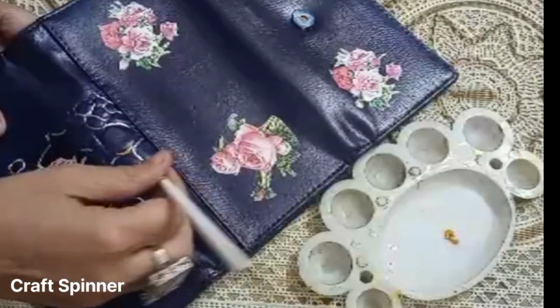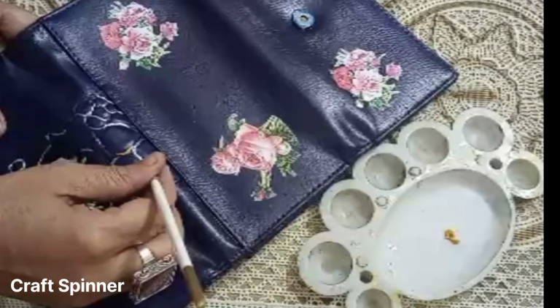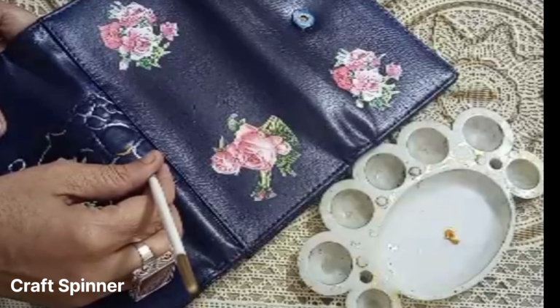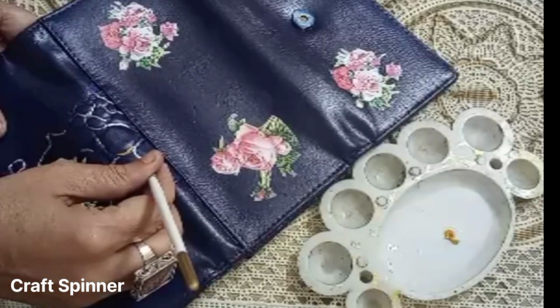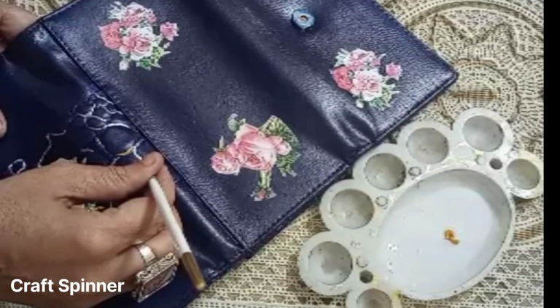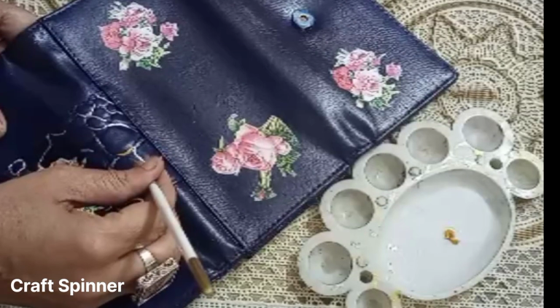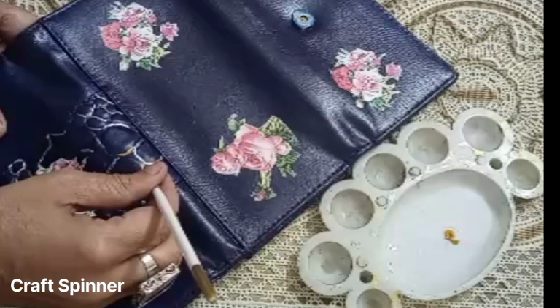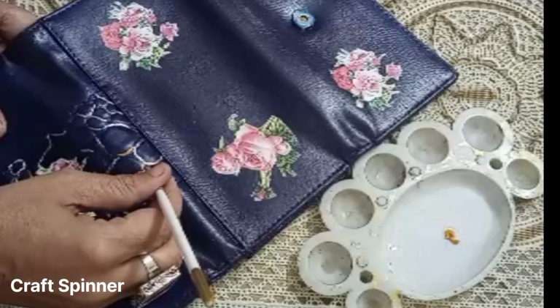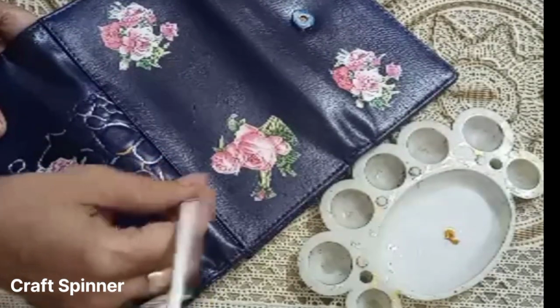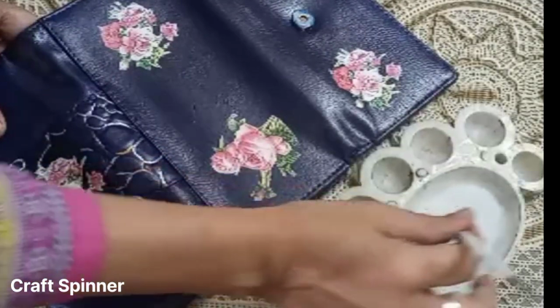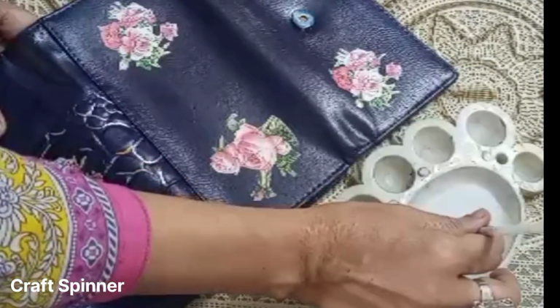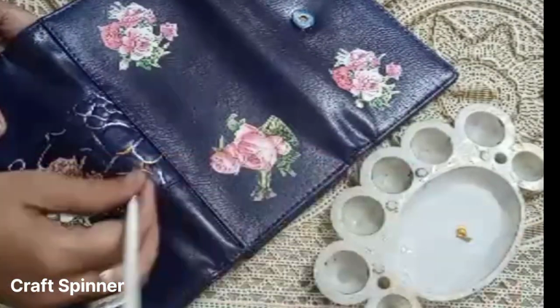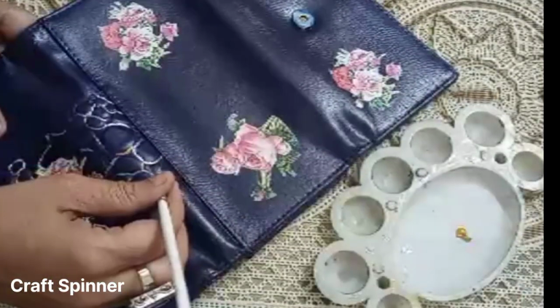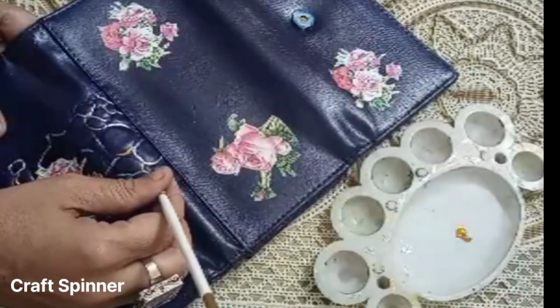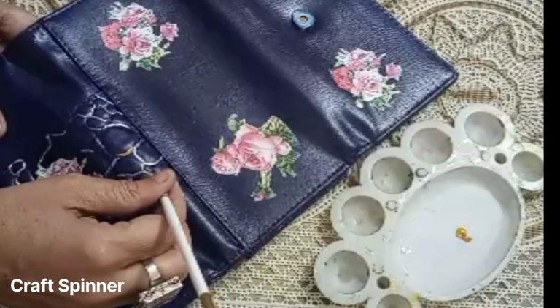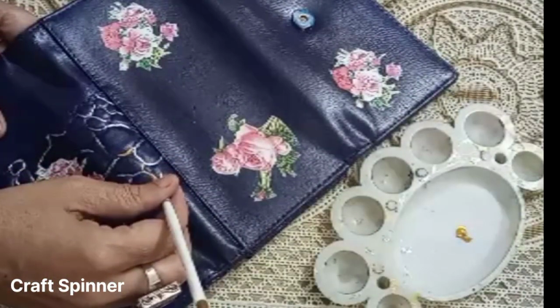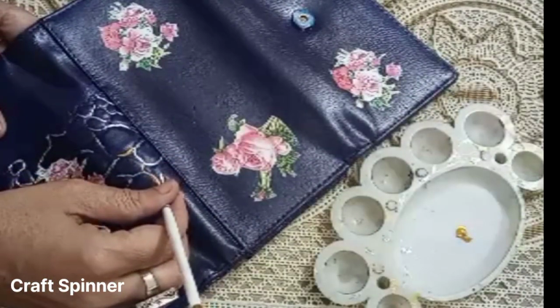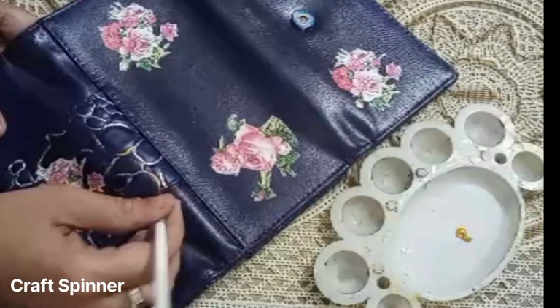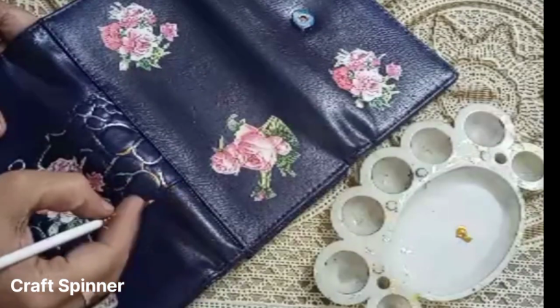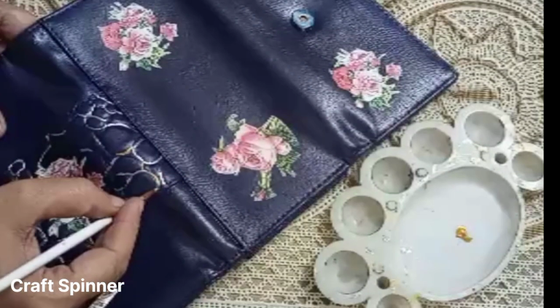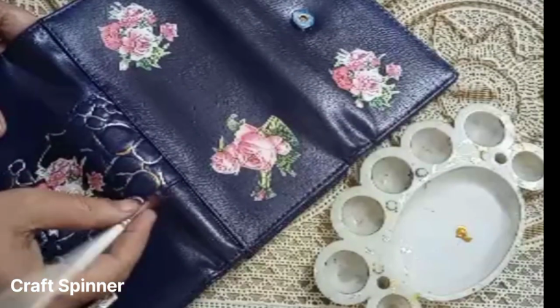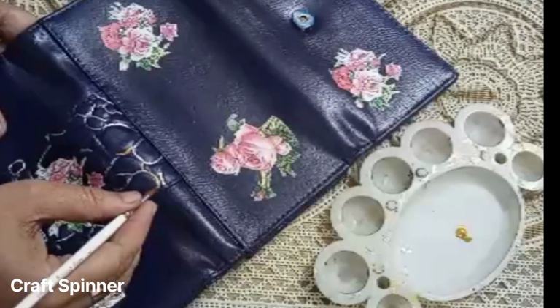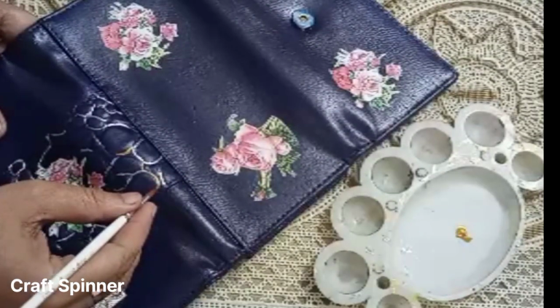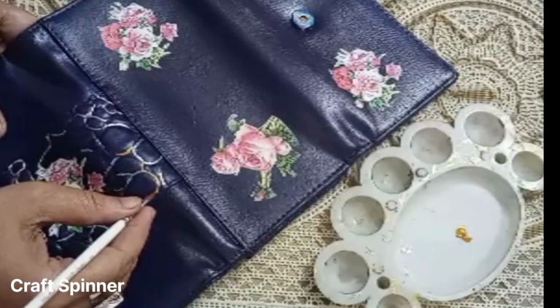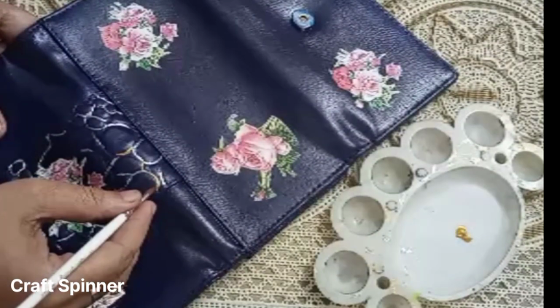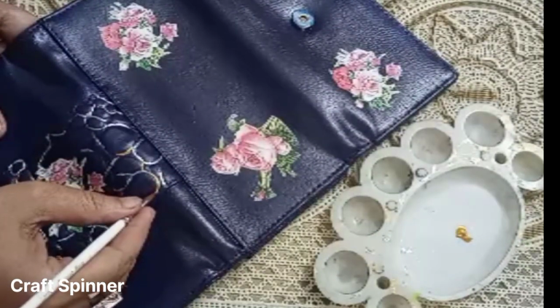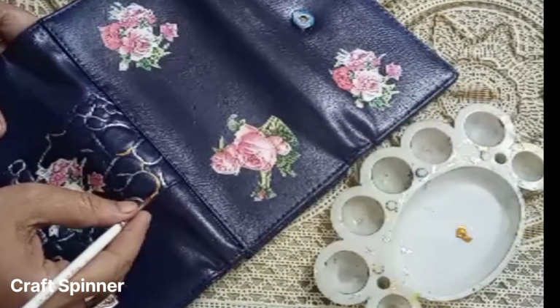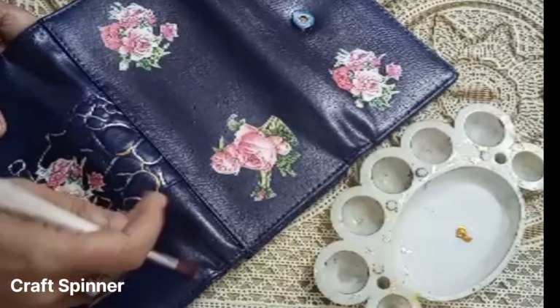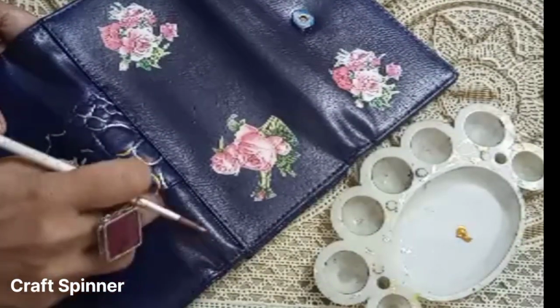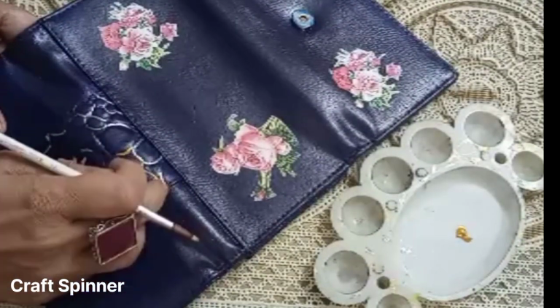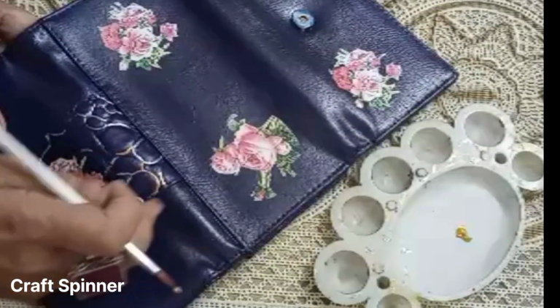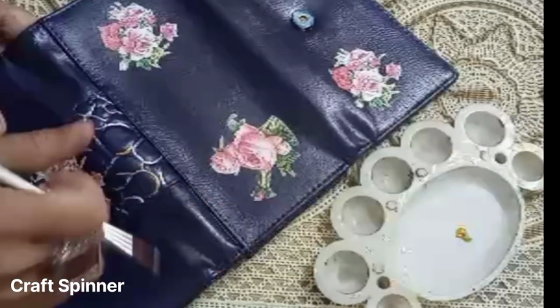This wallet had a scaly or snake-like pattern in the middle of its flap, and I'm going to take advantage of it. I'm going to paint the crevices with golden and silver acrylic paints.